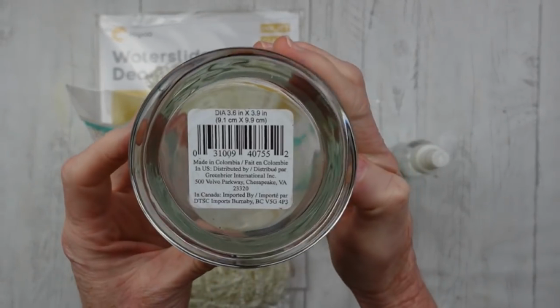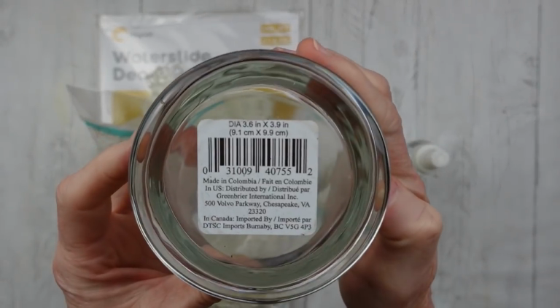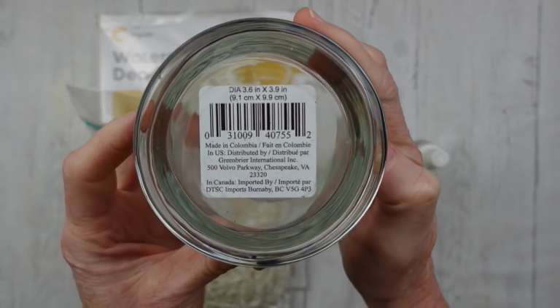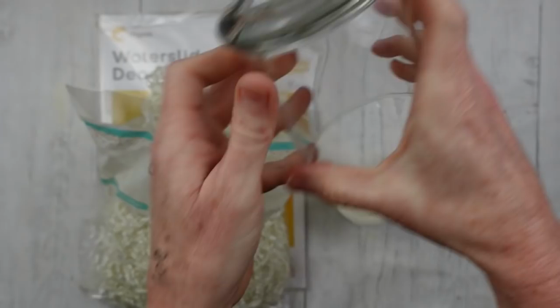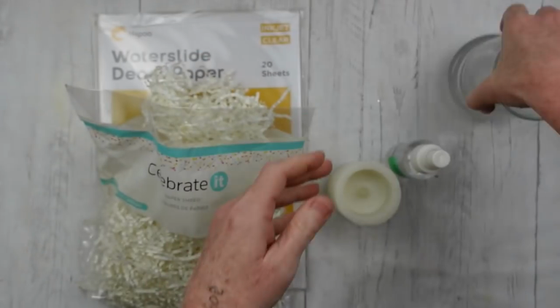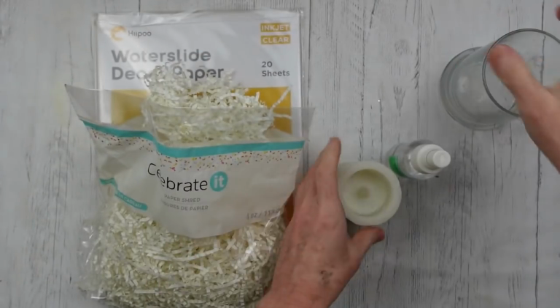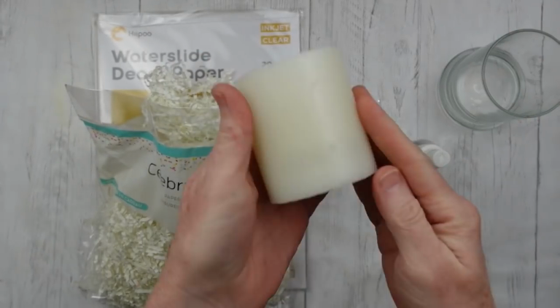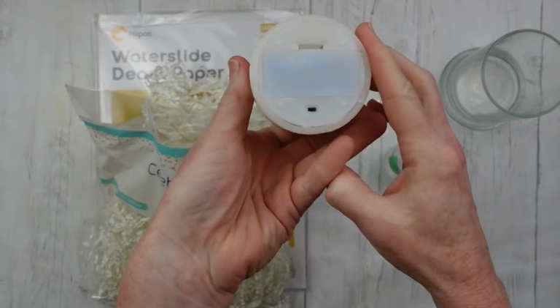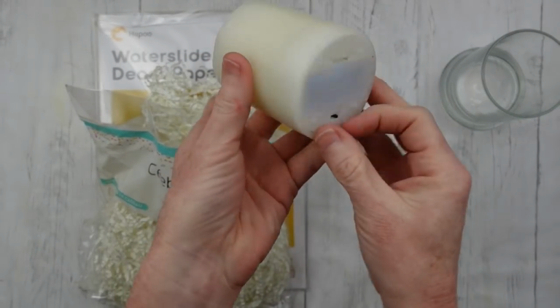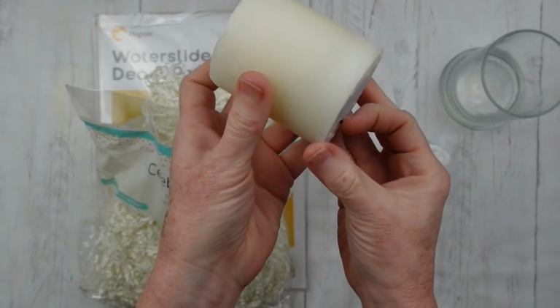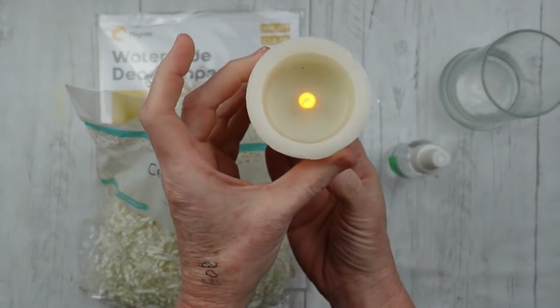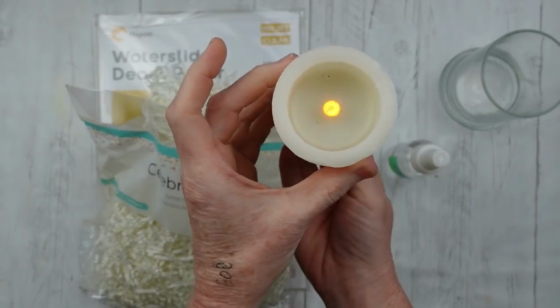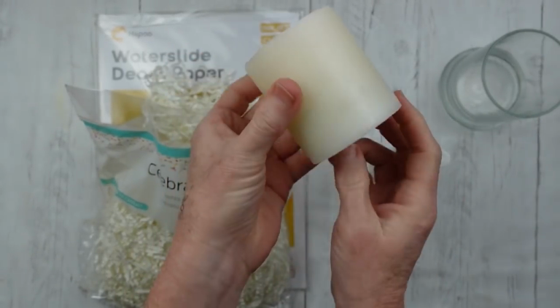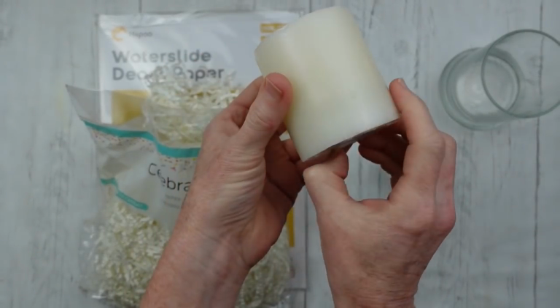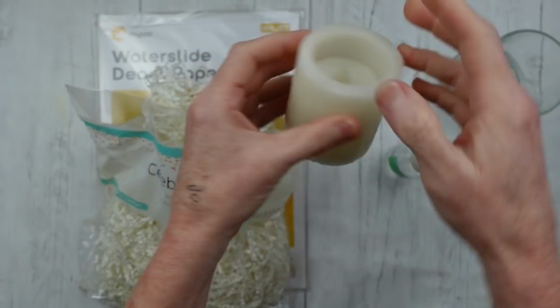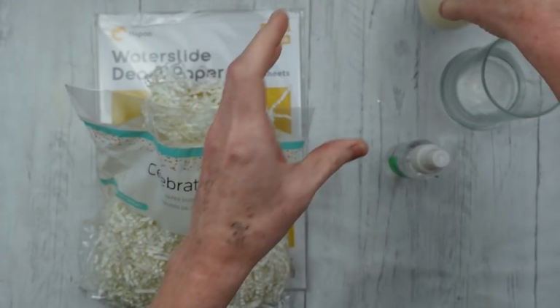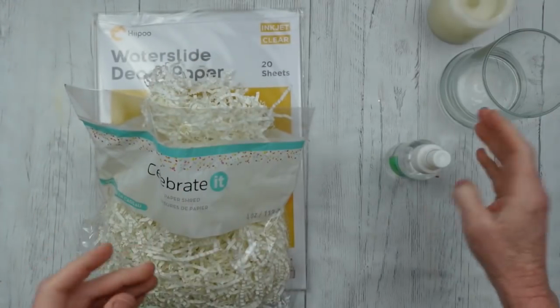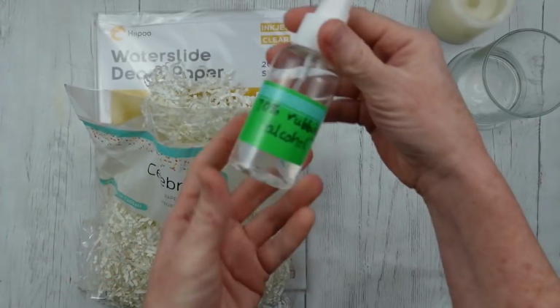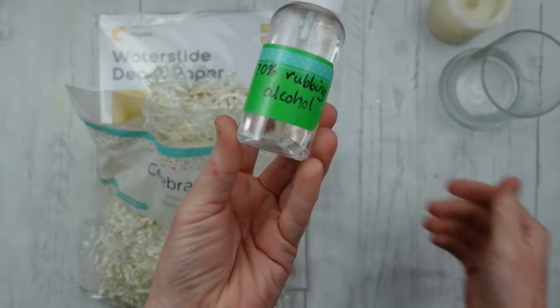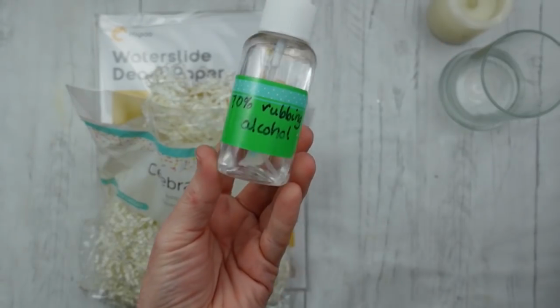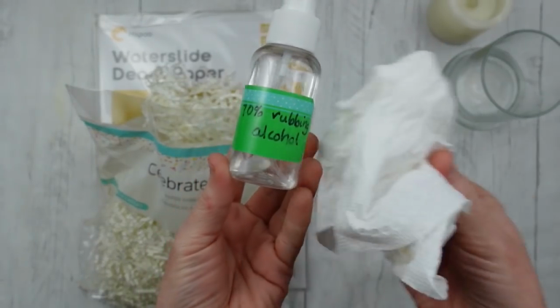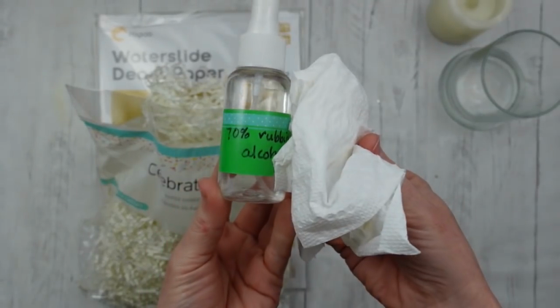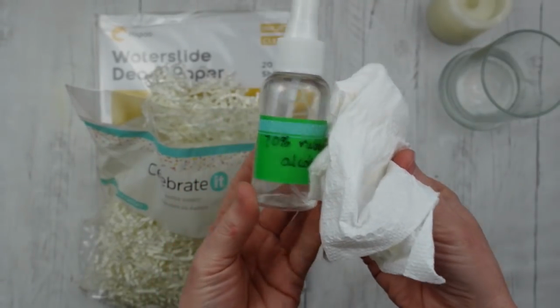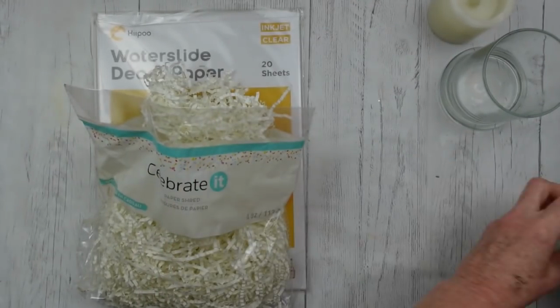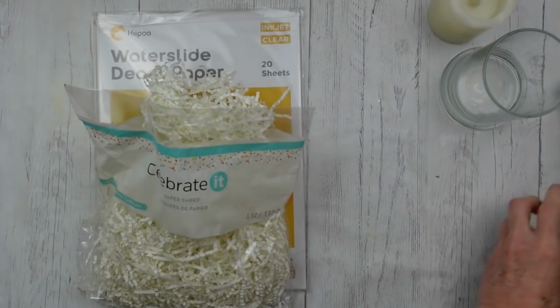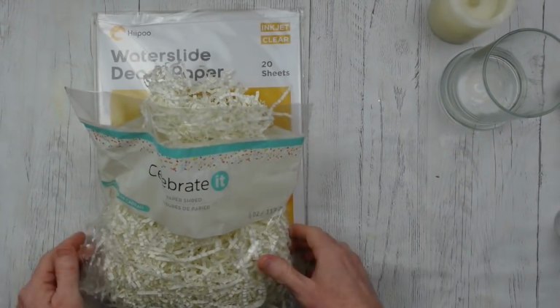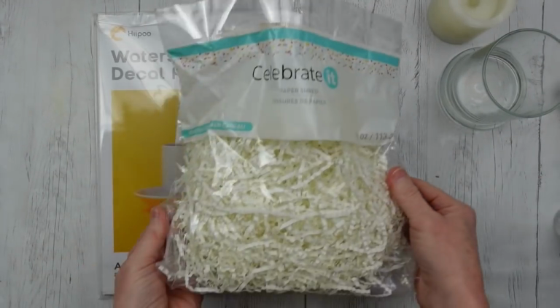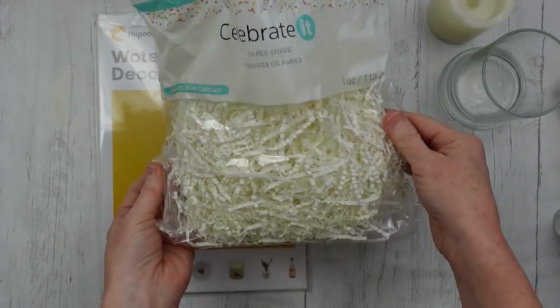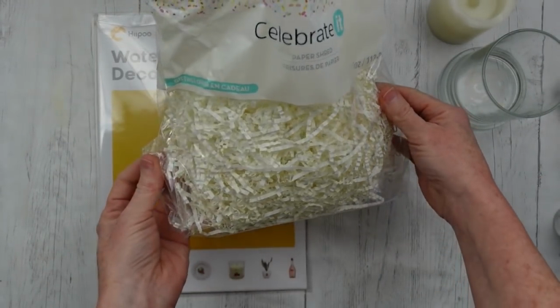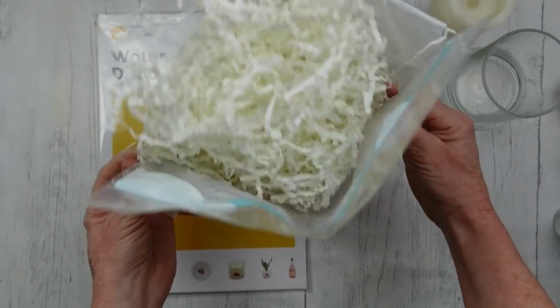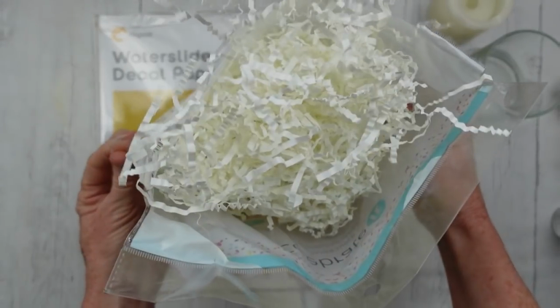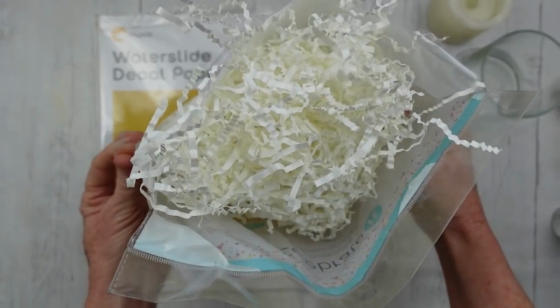We're gonna start off with this little glass container — I think it's a candle holder that came from Dollar Tree — just a little candle that will fit inside of it. This is a battery-operated candle, which is the safest option. We're going to use some rubbing alcohol and paper towel for cleaning, and some paper shreds.